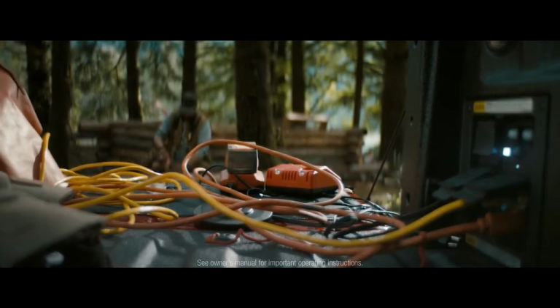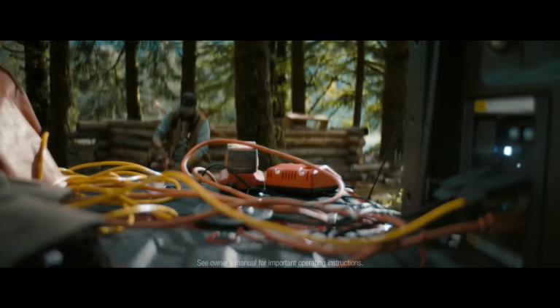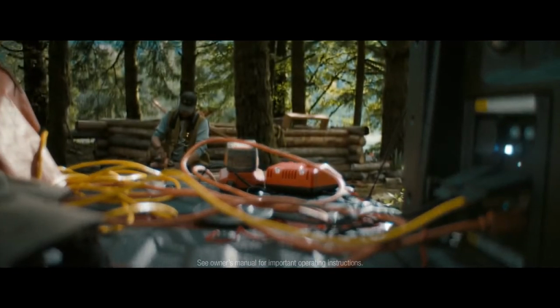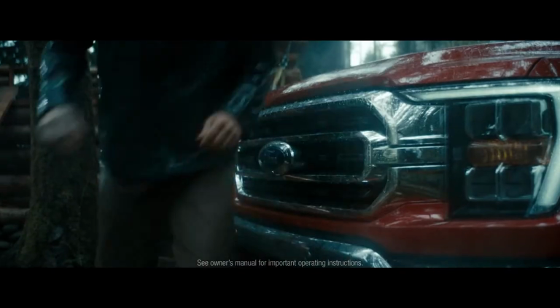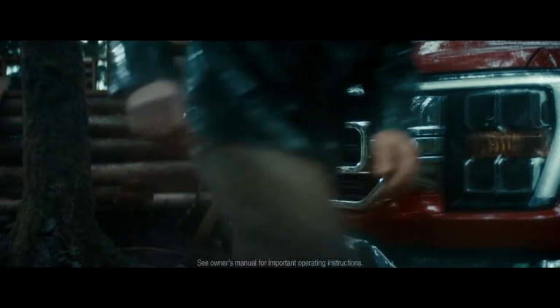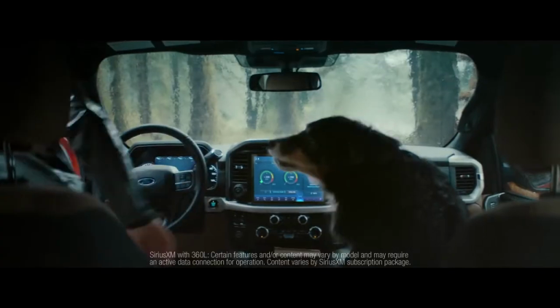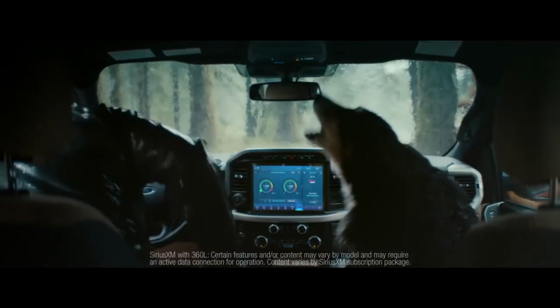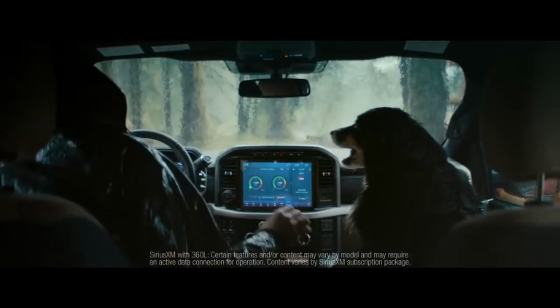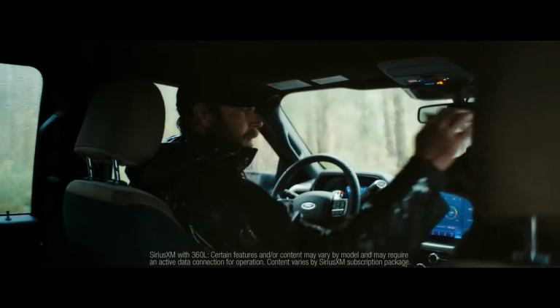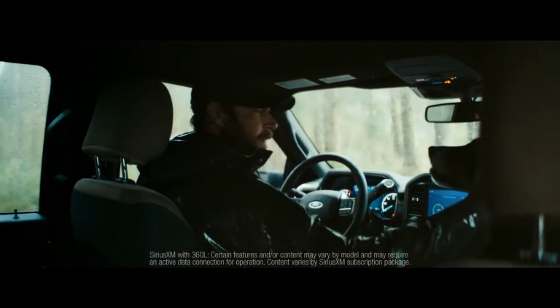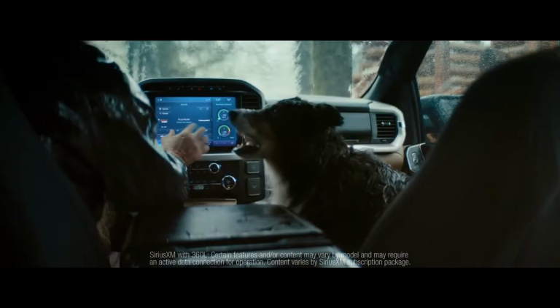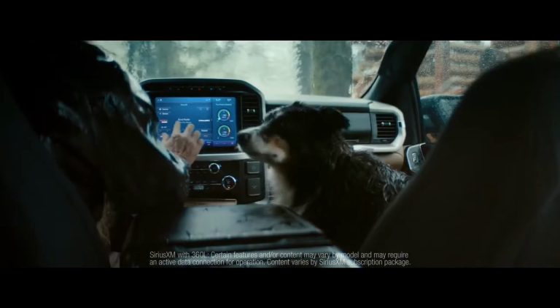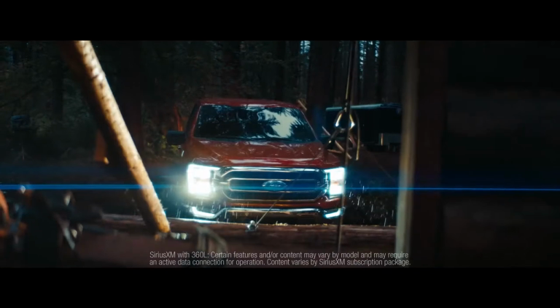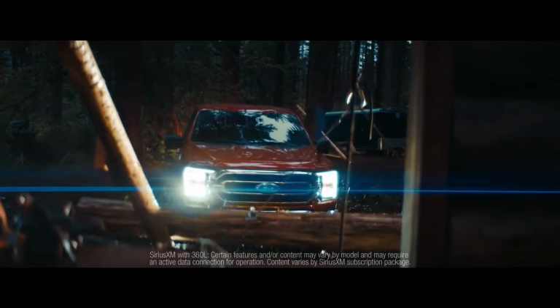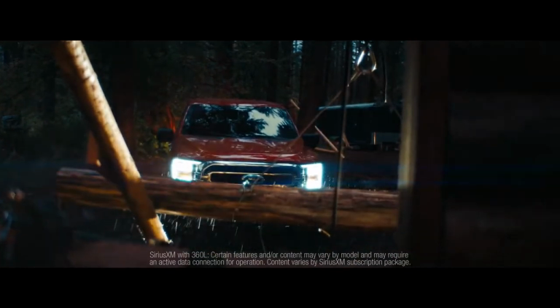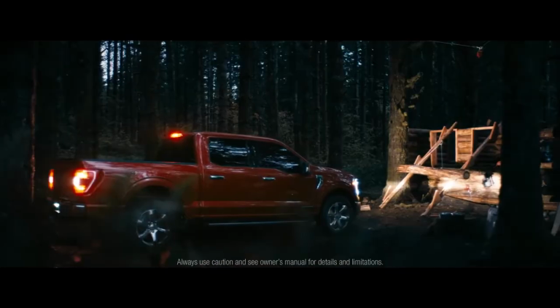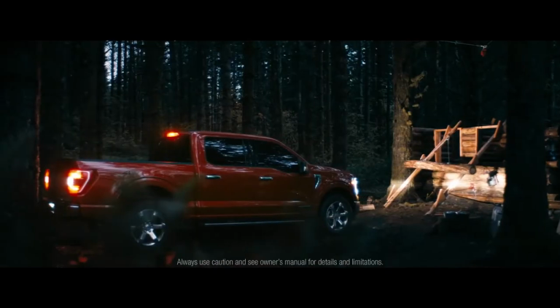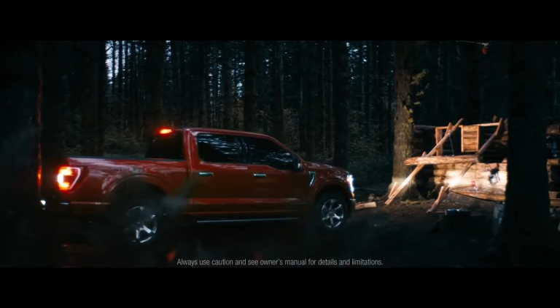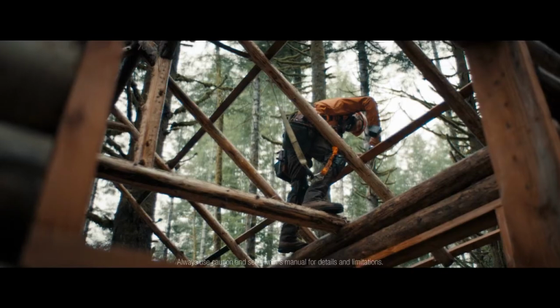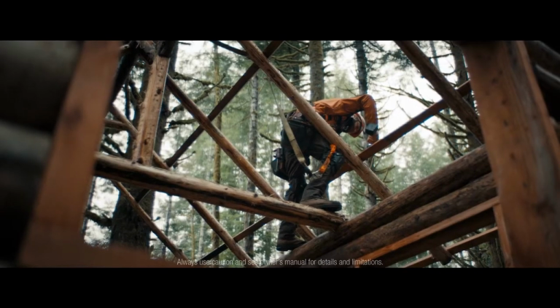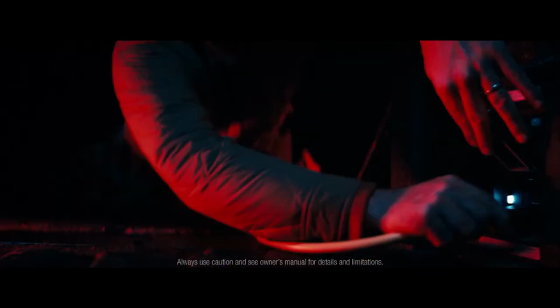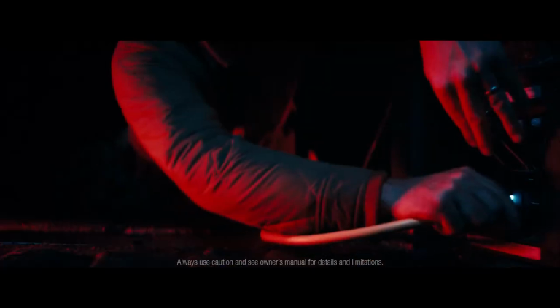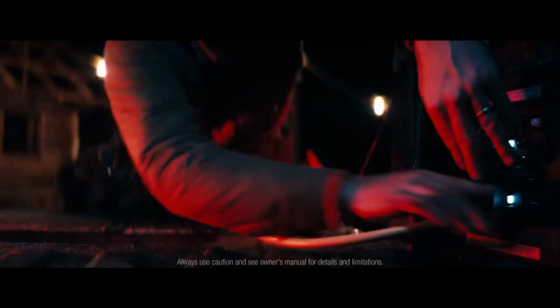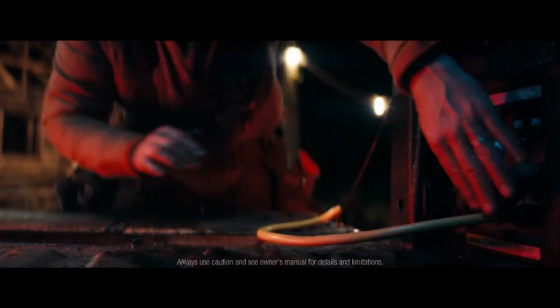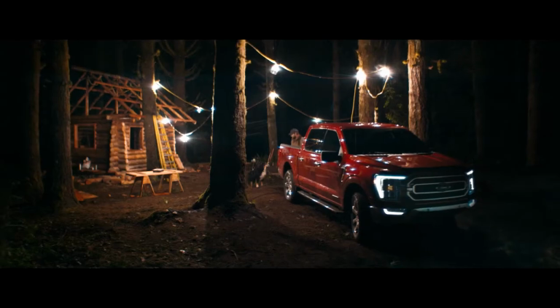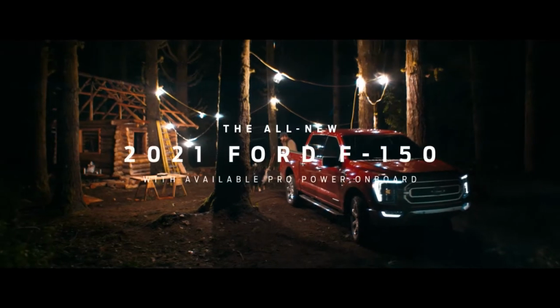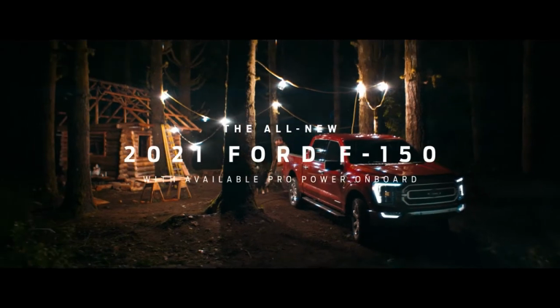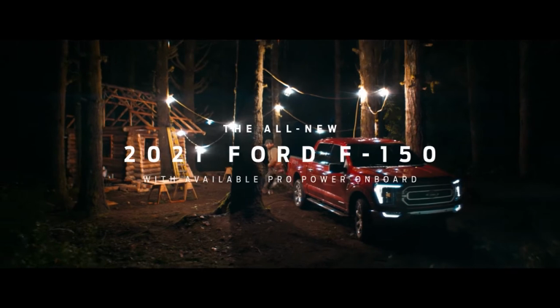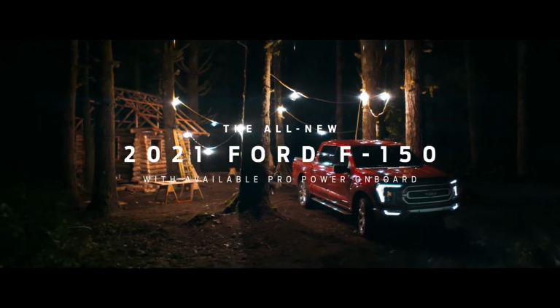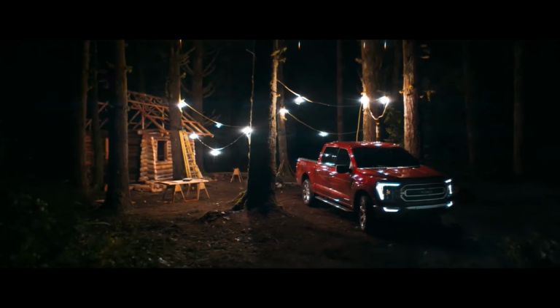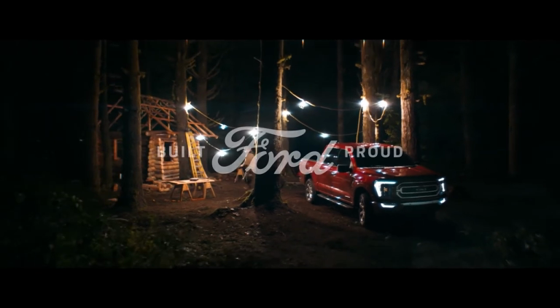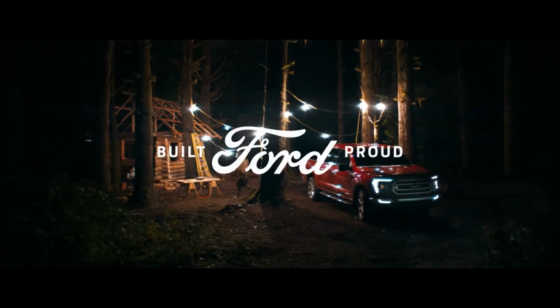Whatever you want to do out there, we've got the truck to get it done. Introducing the all-new 2021 Ford F-150. Tough this smart can only be called F-150.